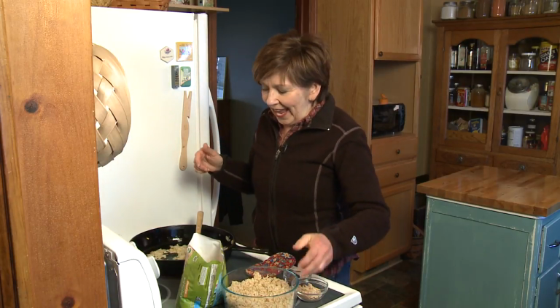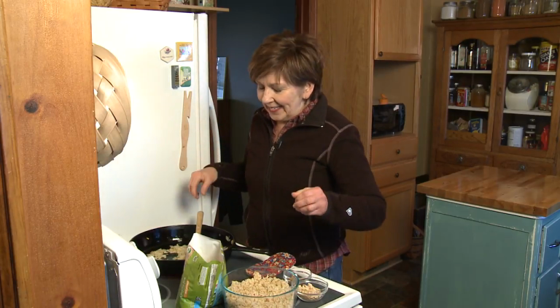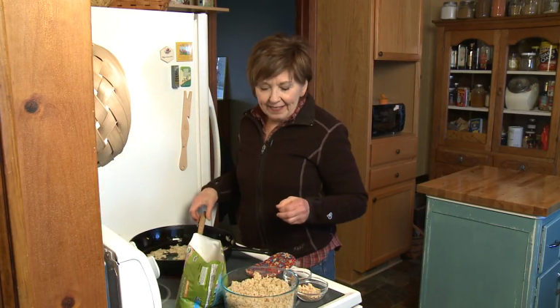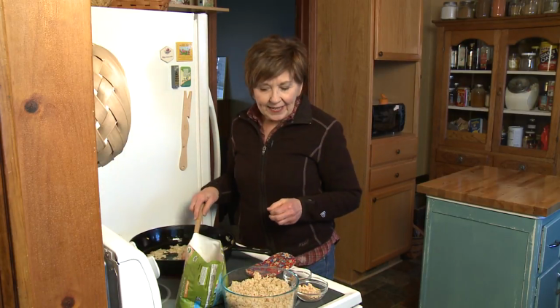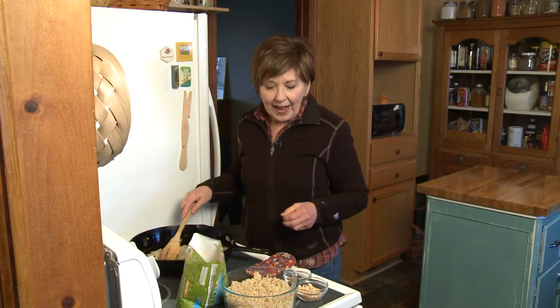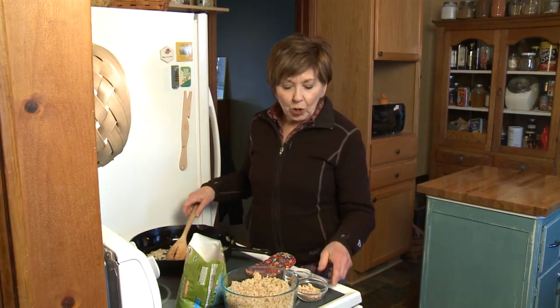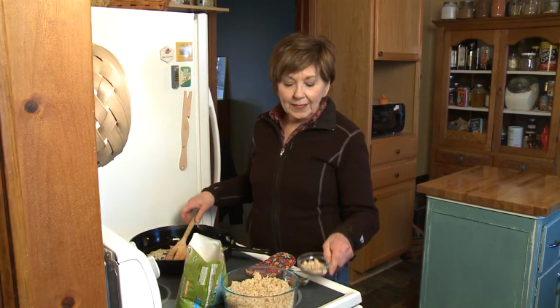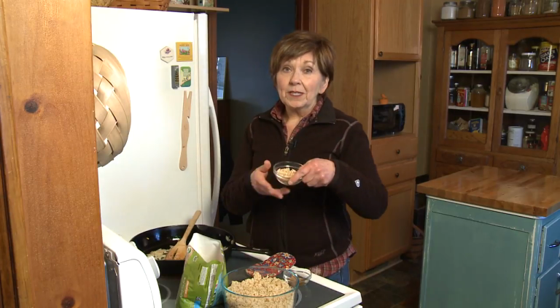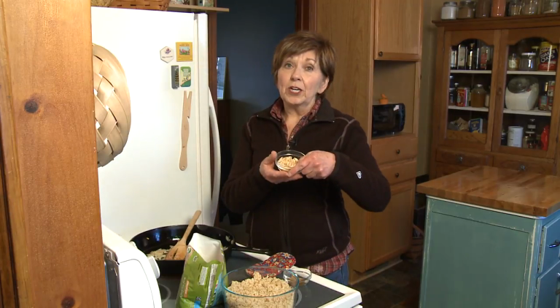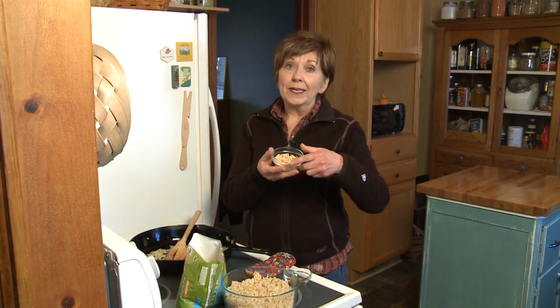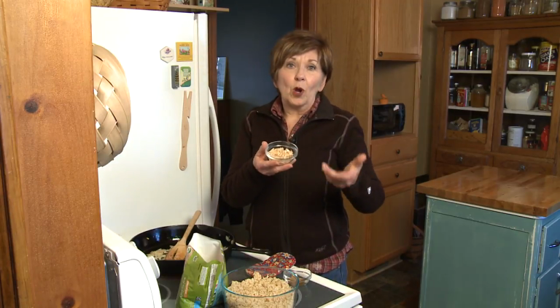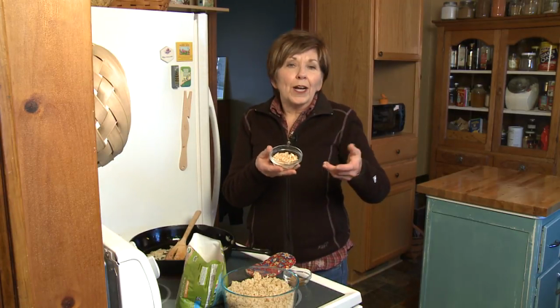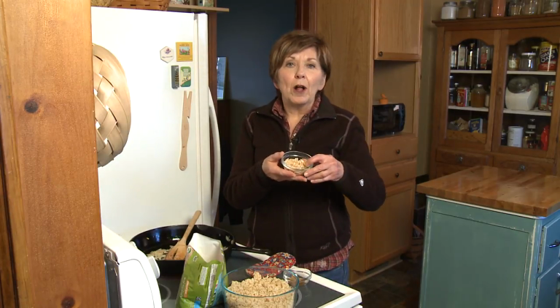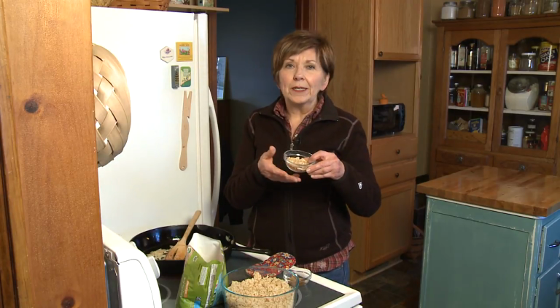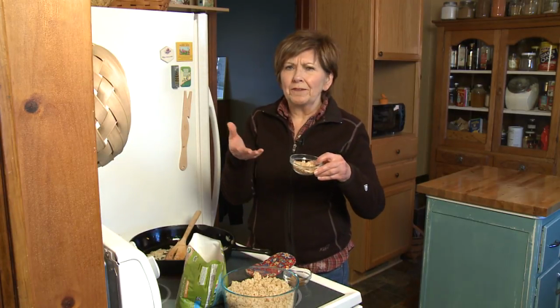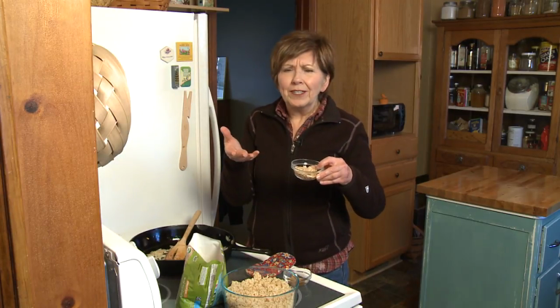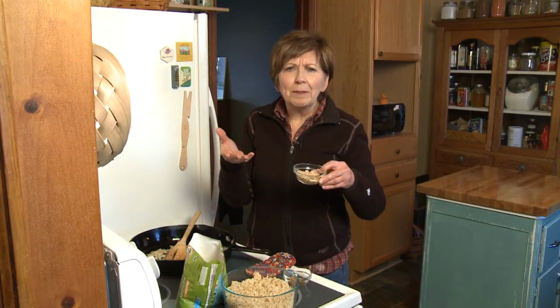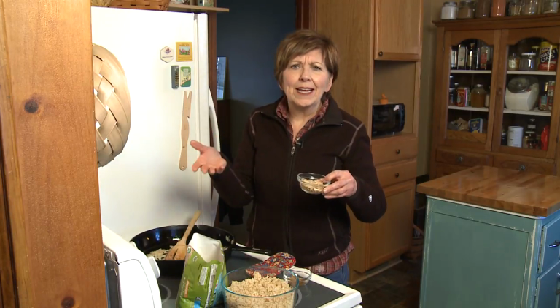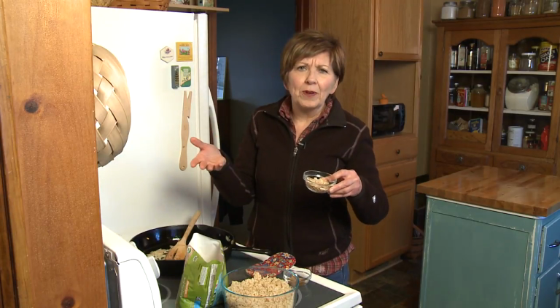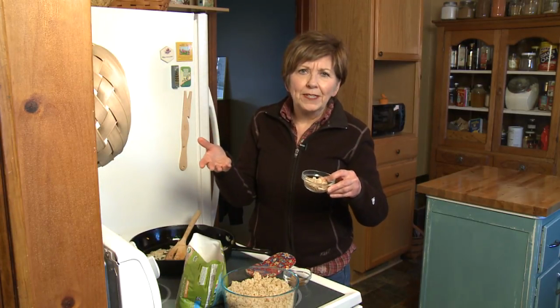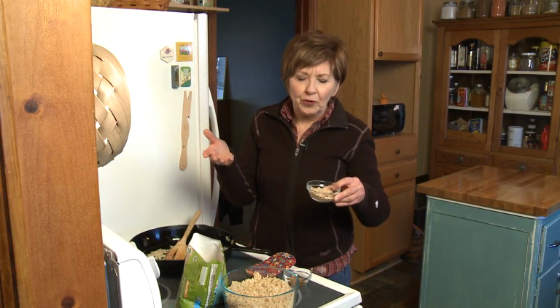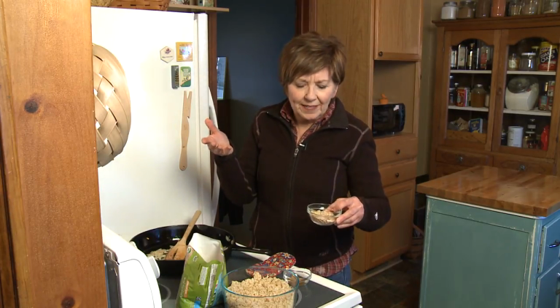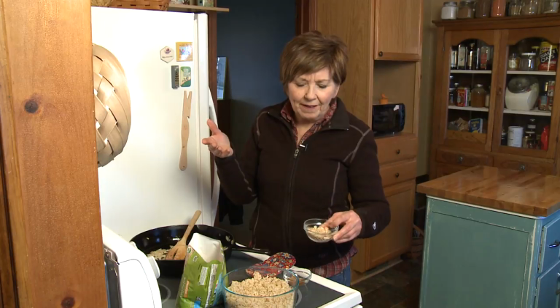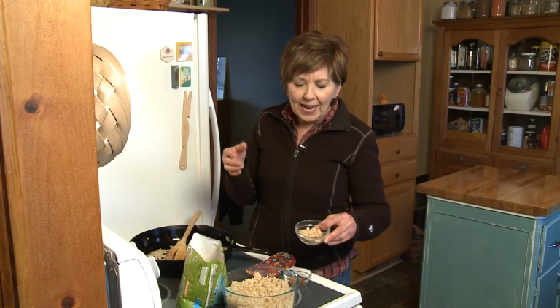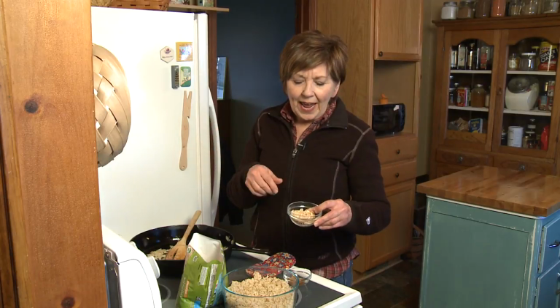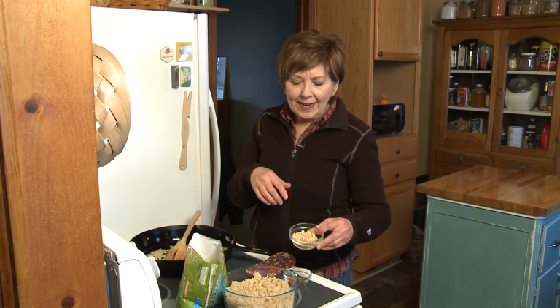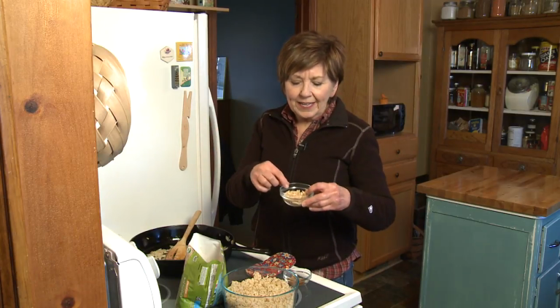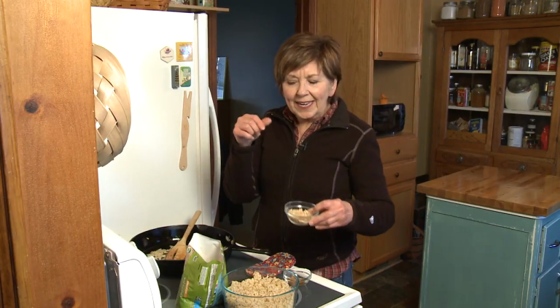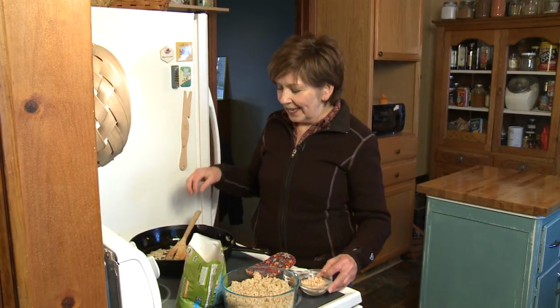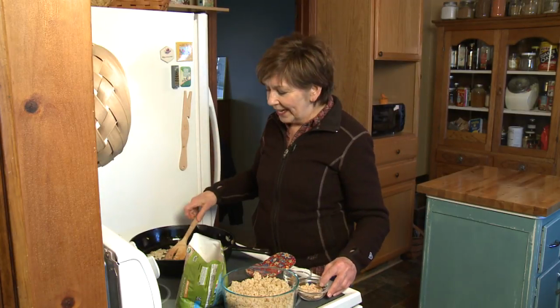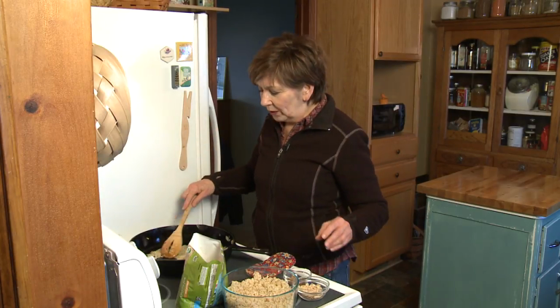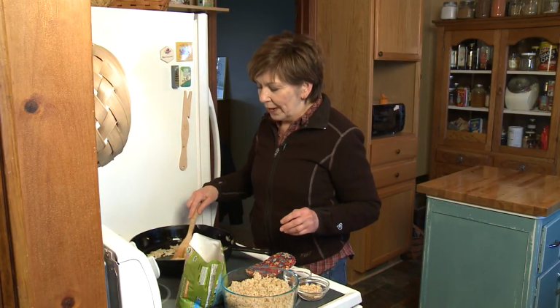I toasted some slivered almonds — a quarter cup of almonds — for five or six minutes at 350 degrees in the oven, and they just get a nice light golden brown.